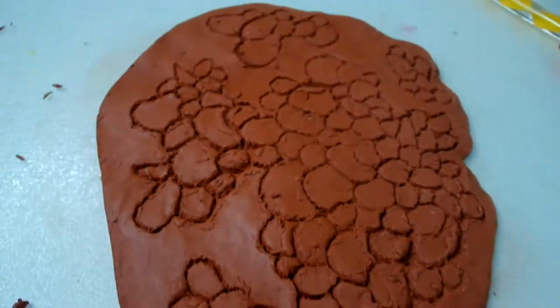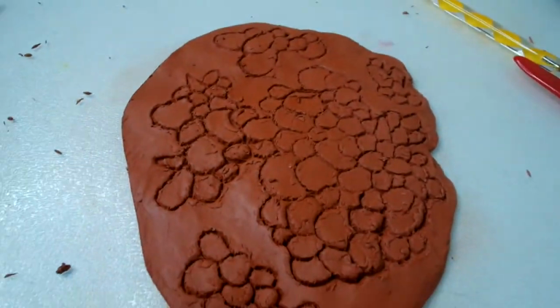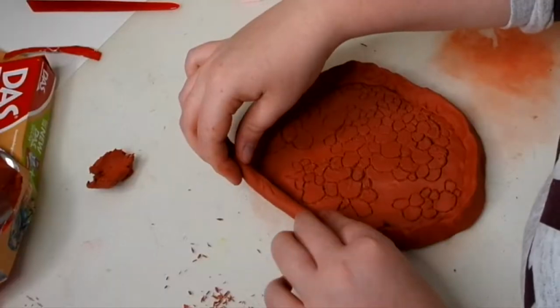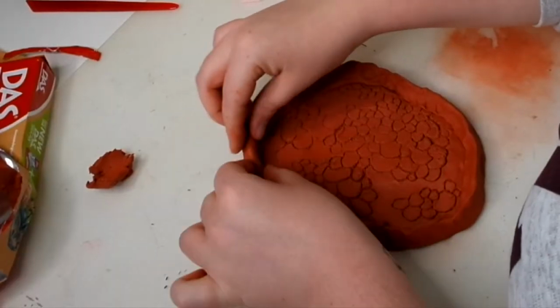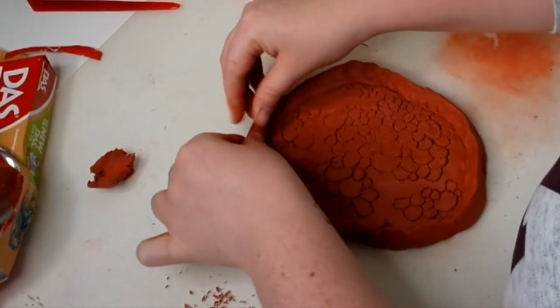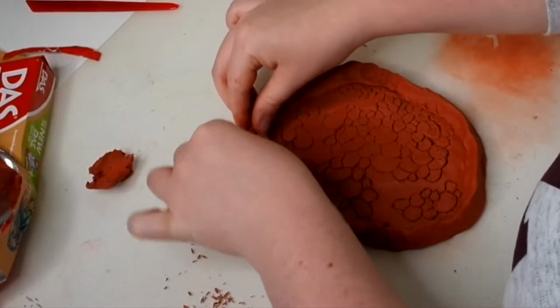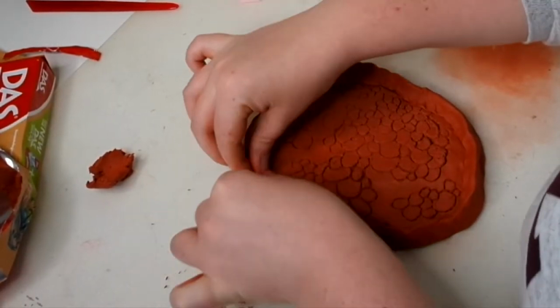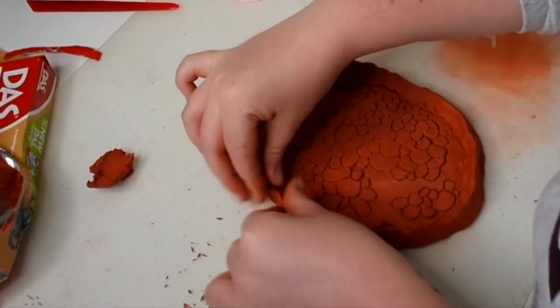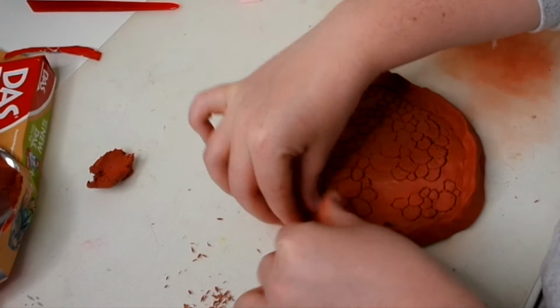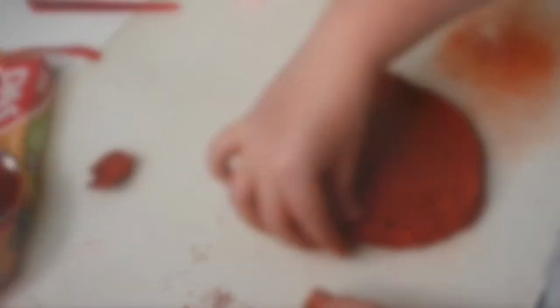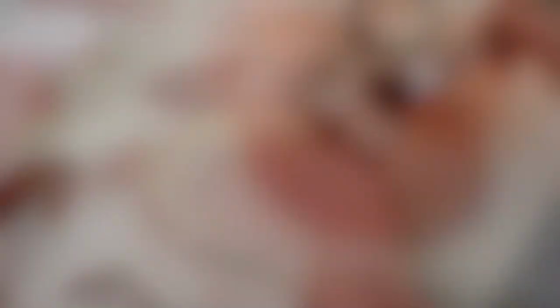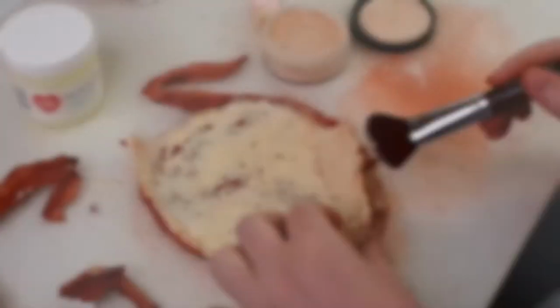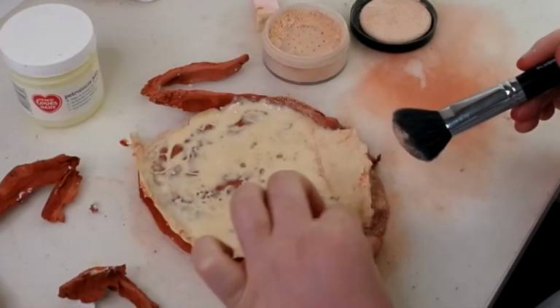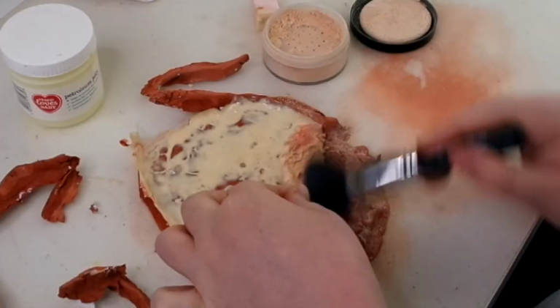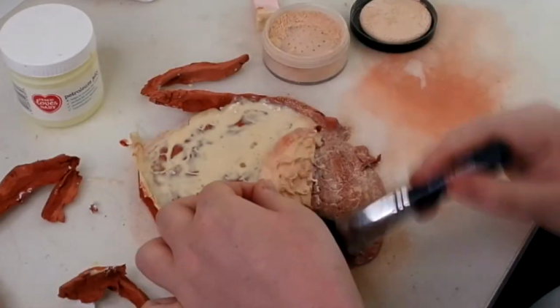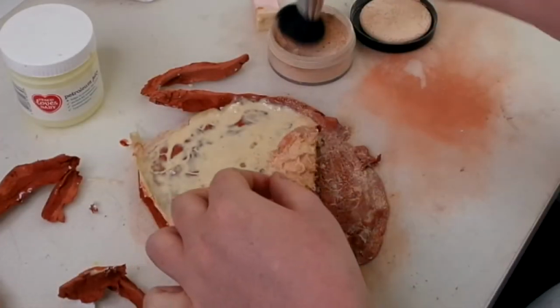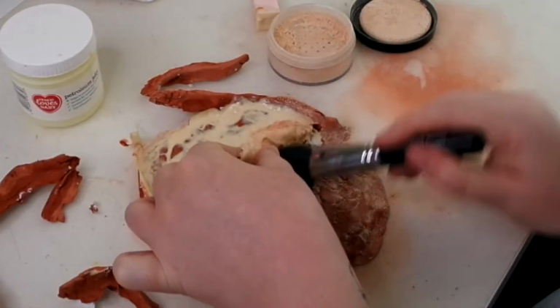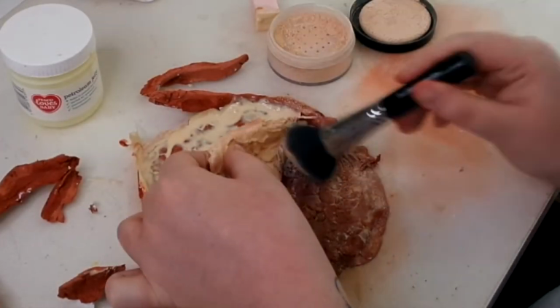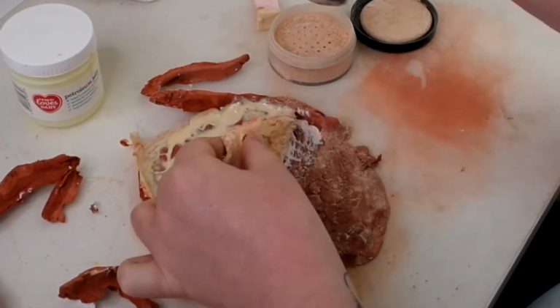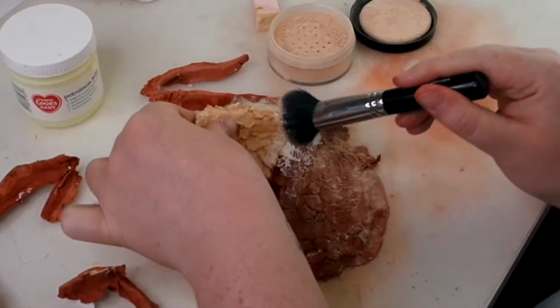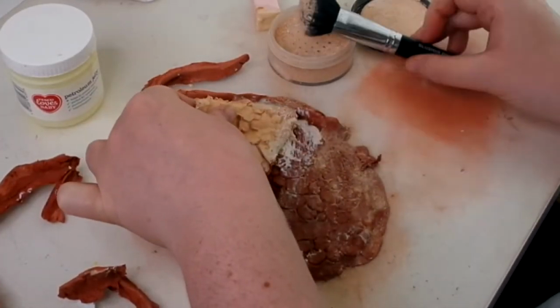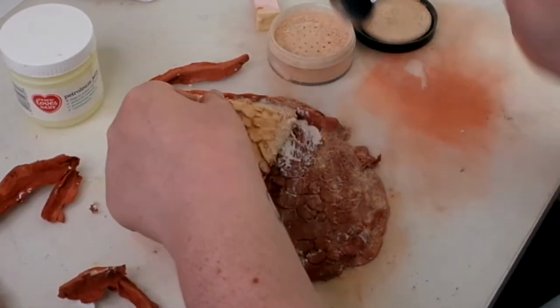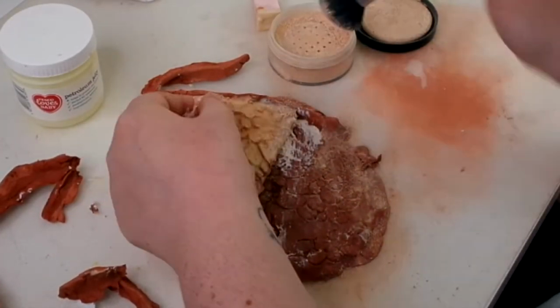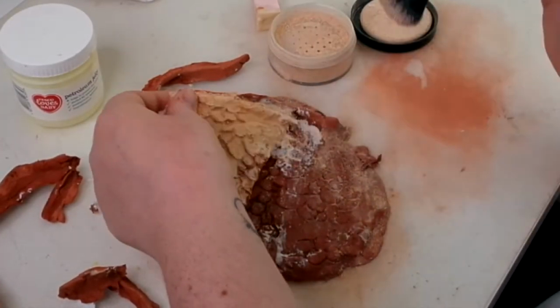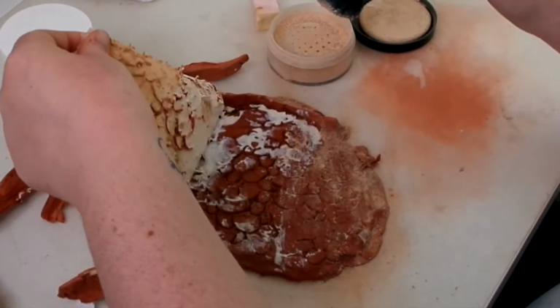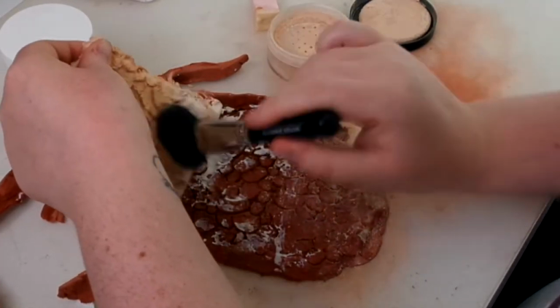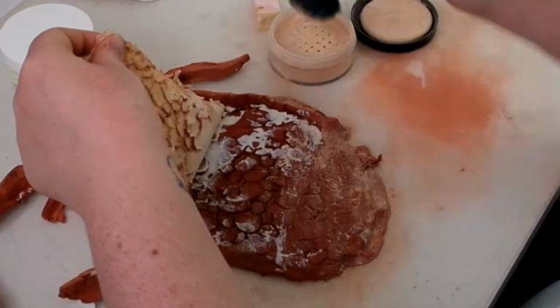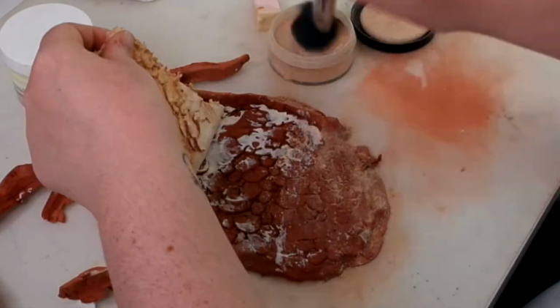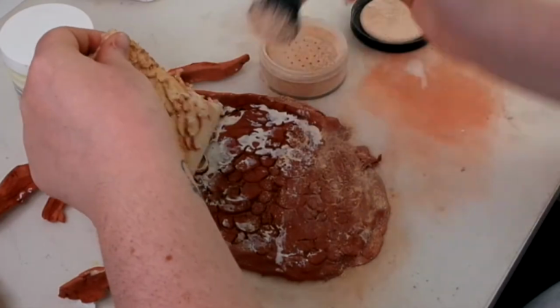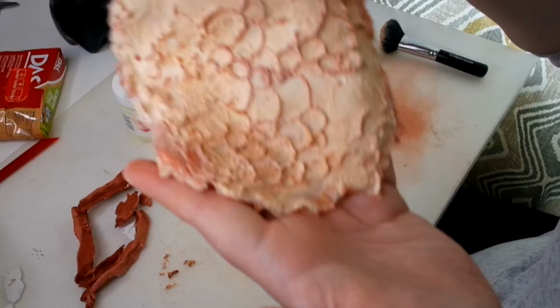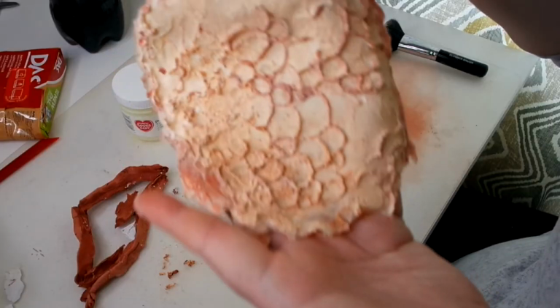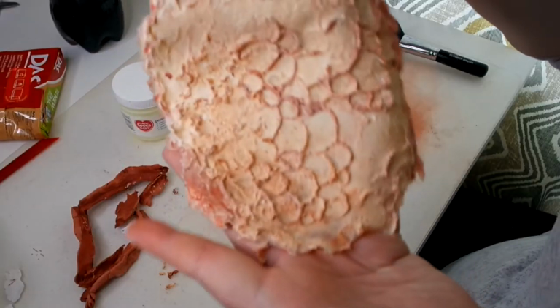Now I'm creating a wall so that I can pour latex onto the scale print that I've made. I'm pinning it off and using powder so the latex doesn't get sticky and stick together.